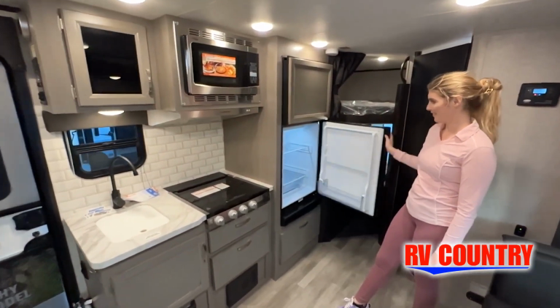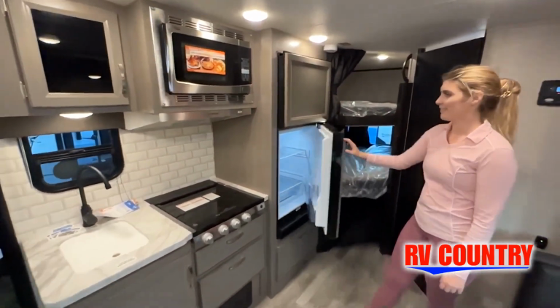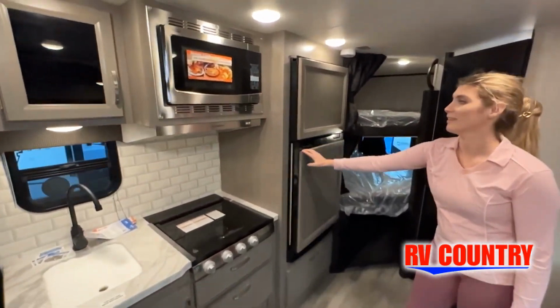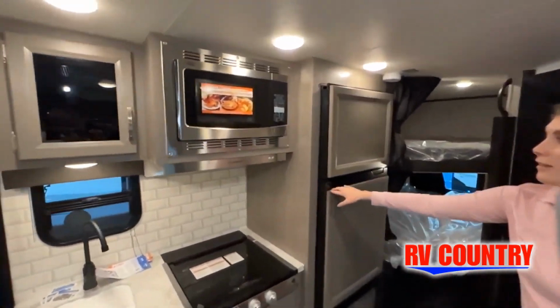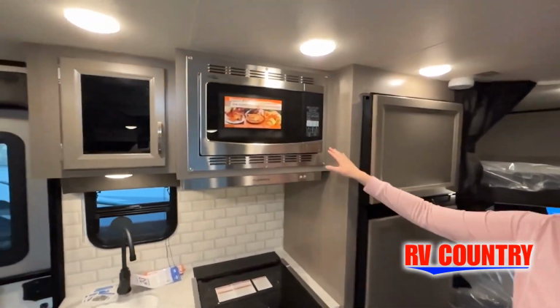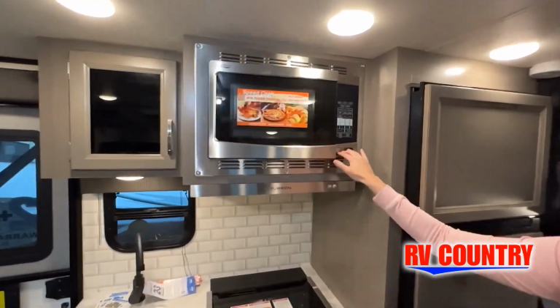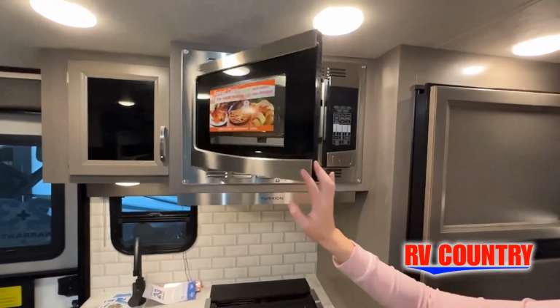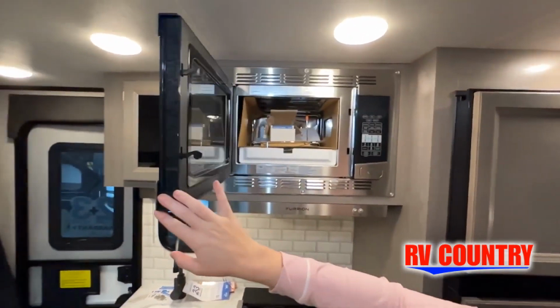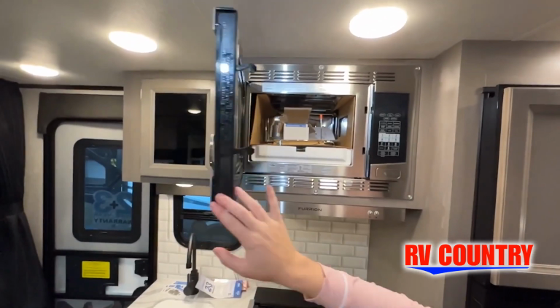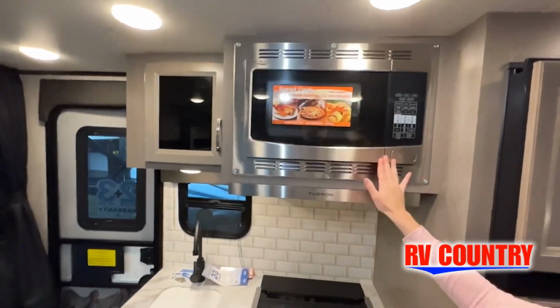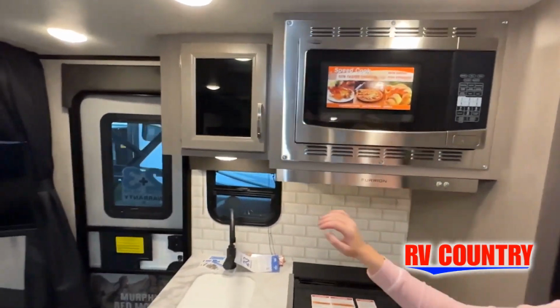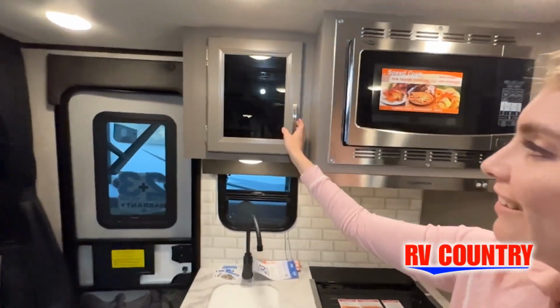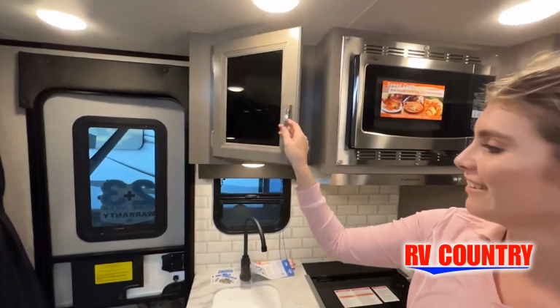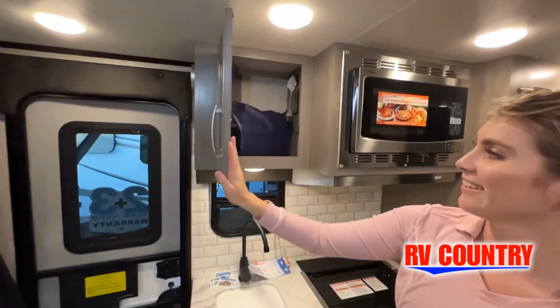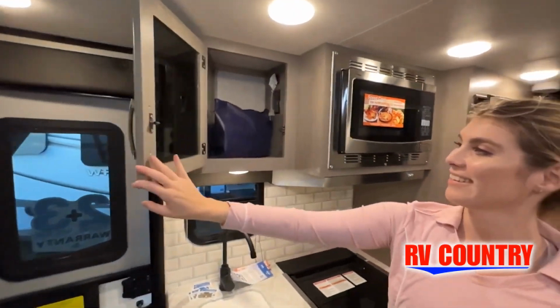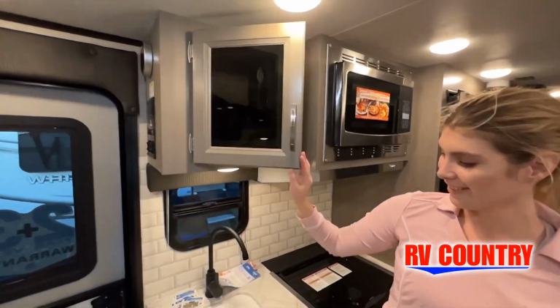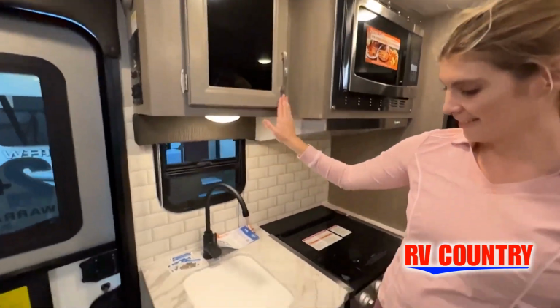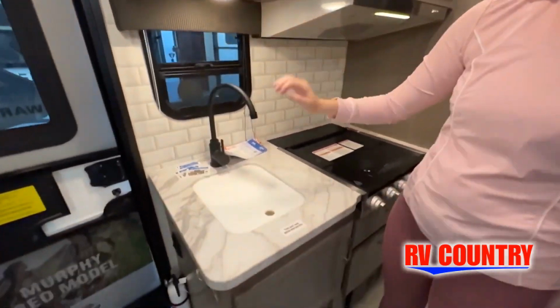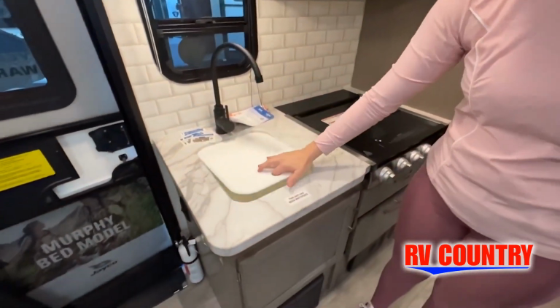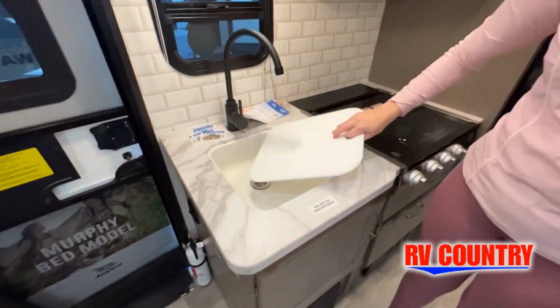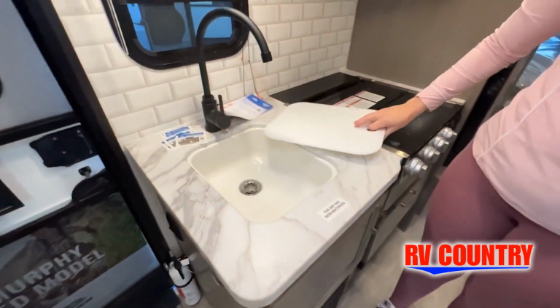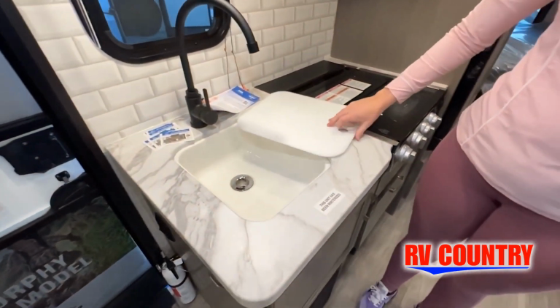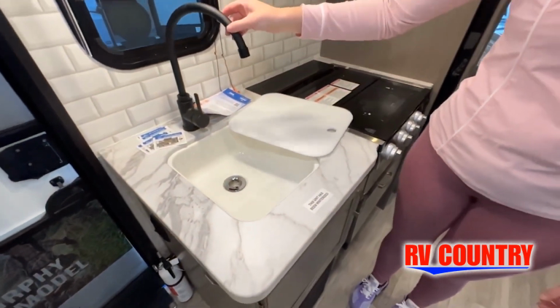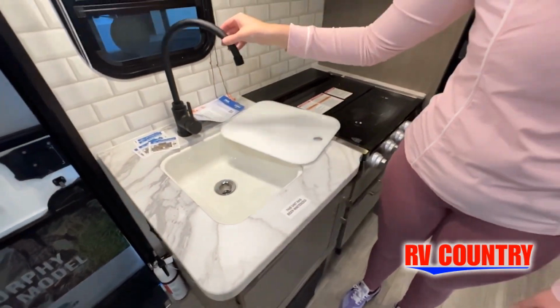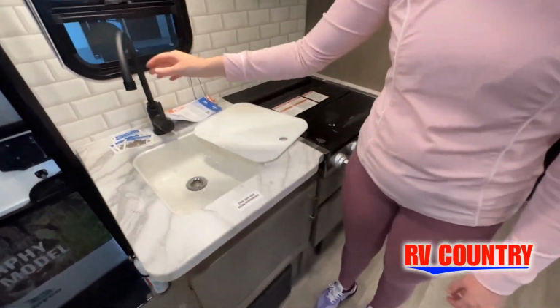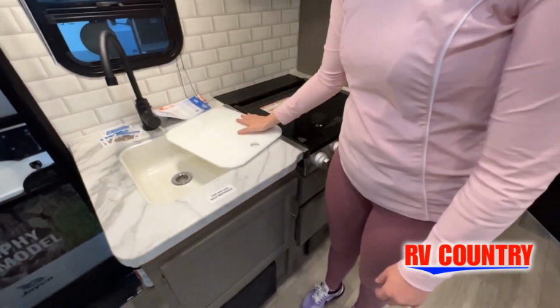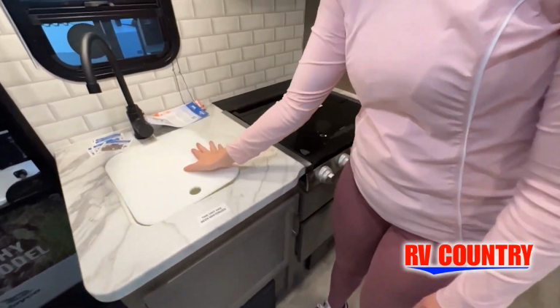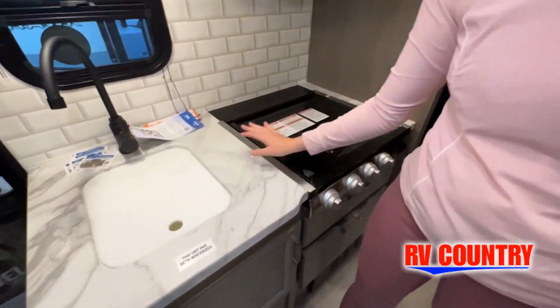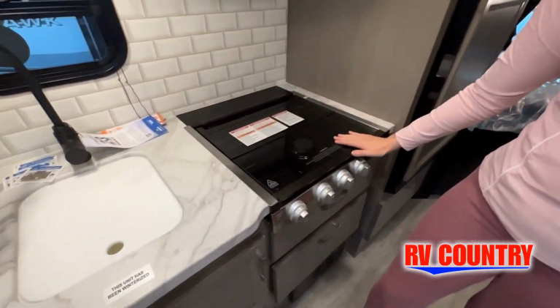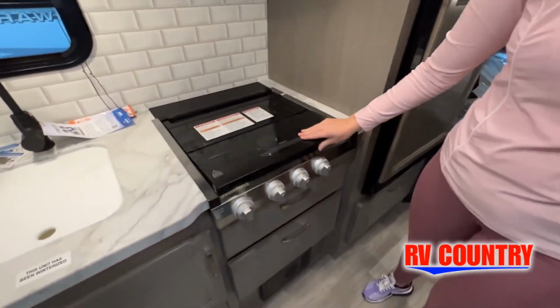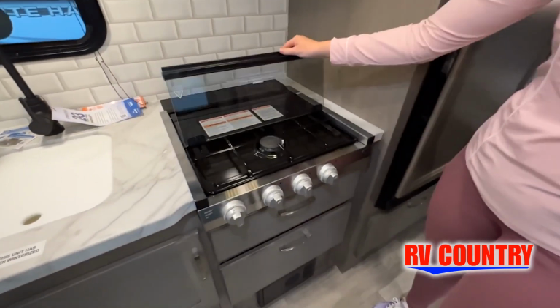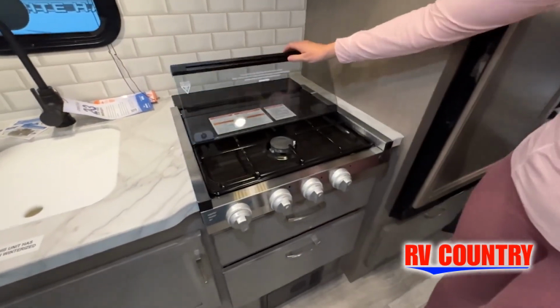Just like a home, there are many variations of every RV made. Features, options, colors, fabrics, and other specifications may be different from one RV to the next. So it's important to contact anybody at RV Country for actual details about this floor plan.